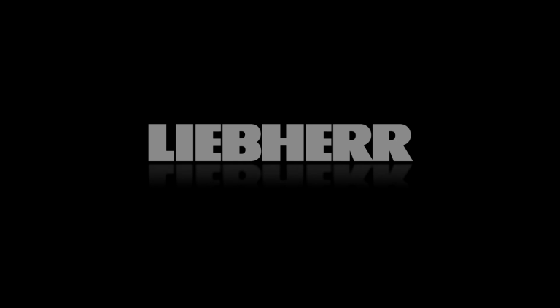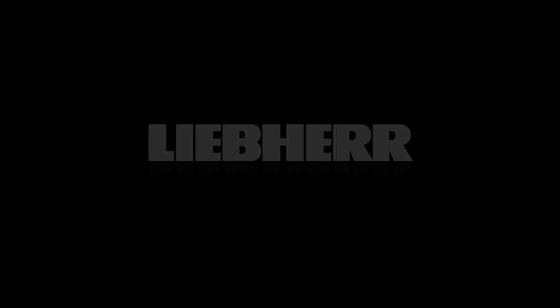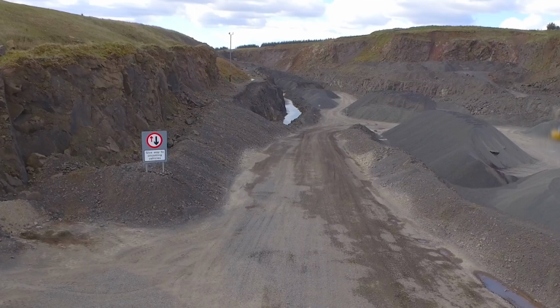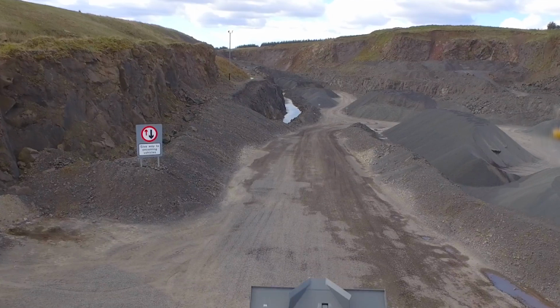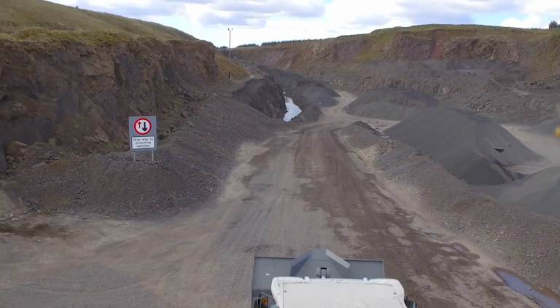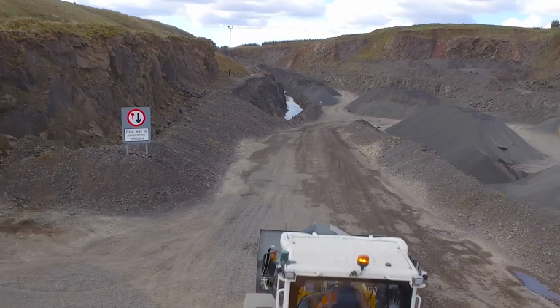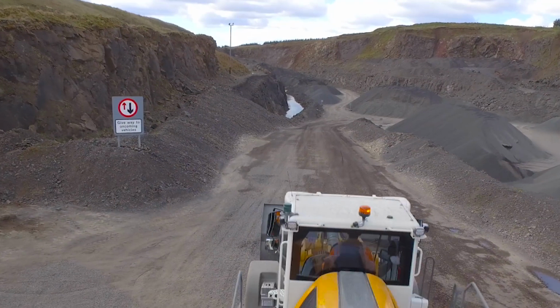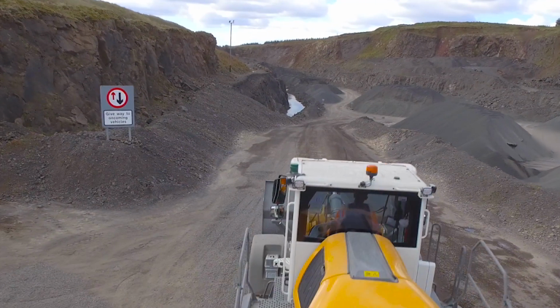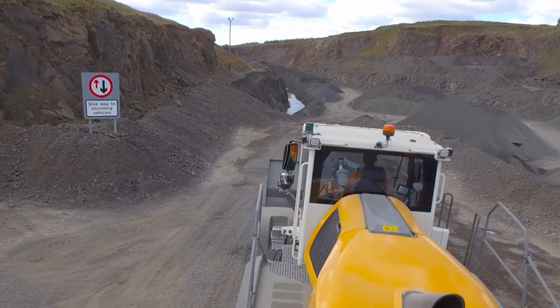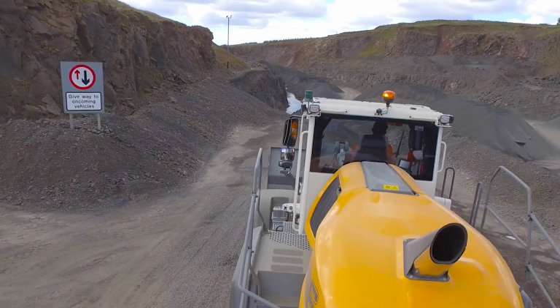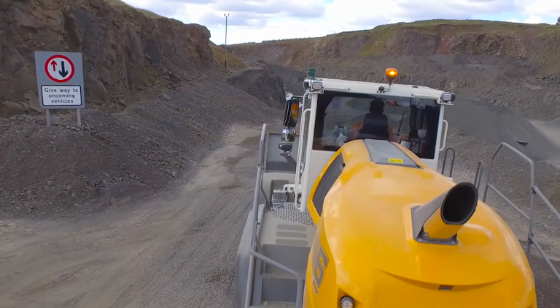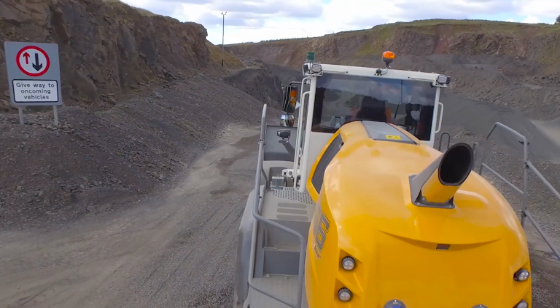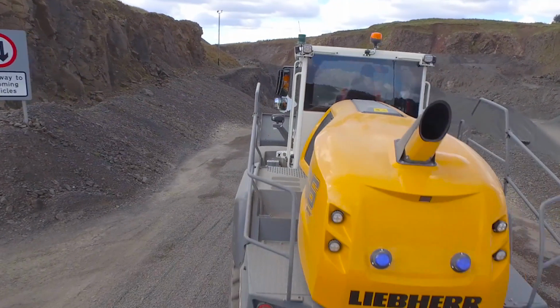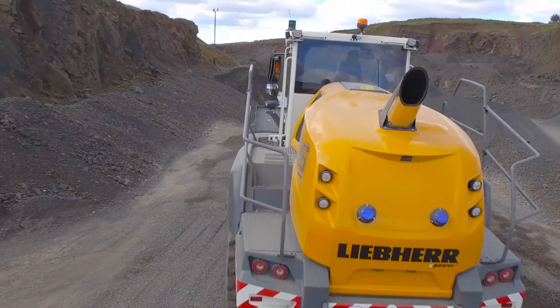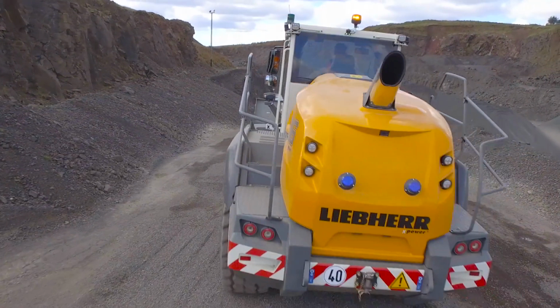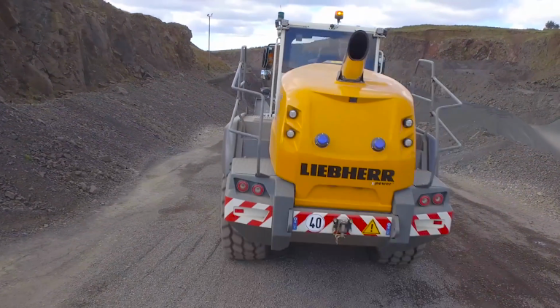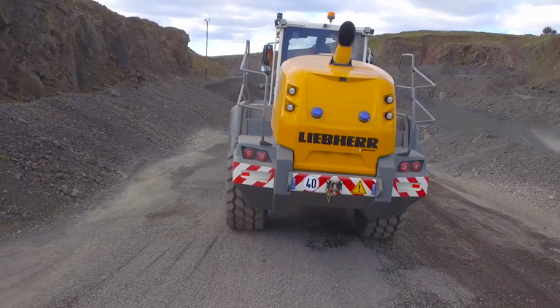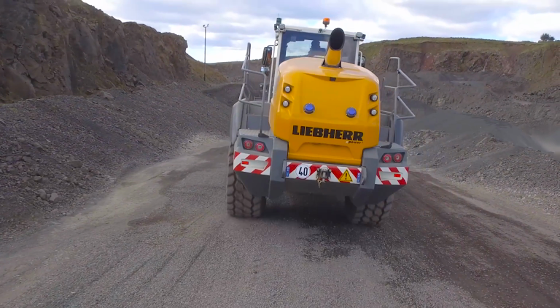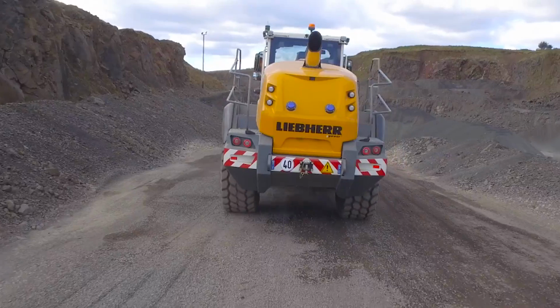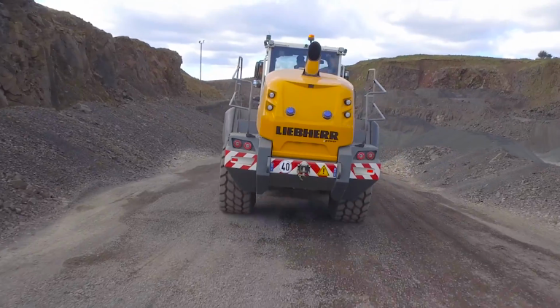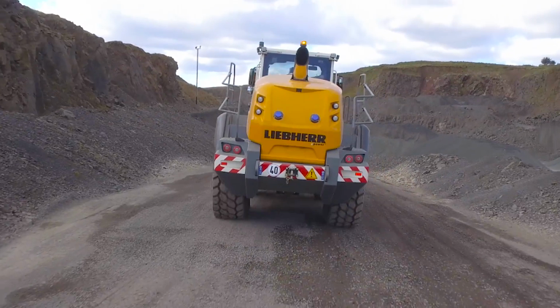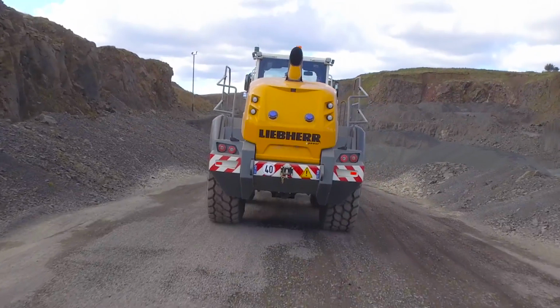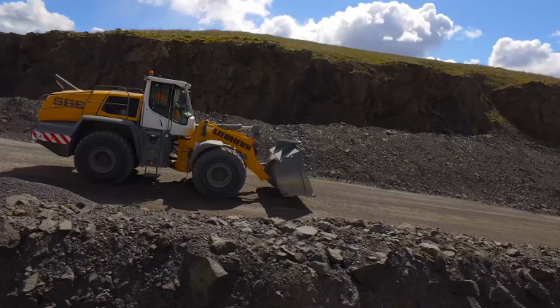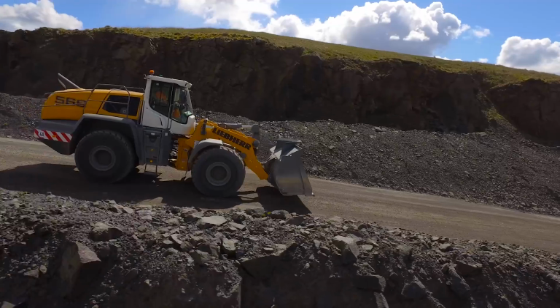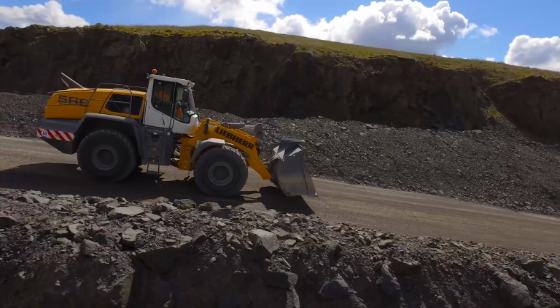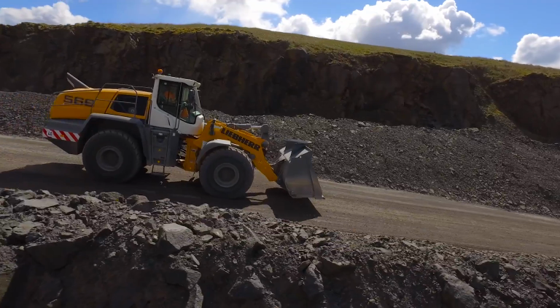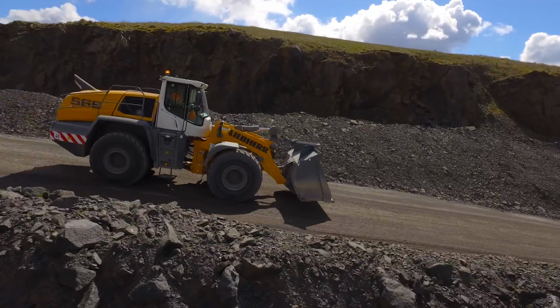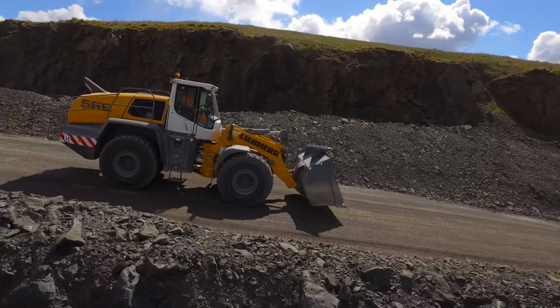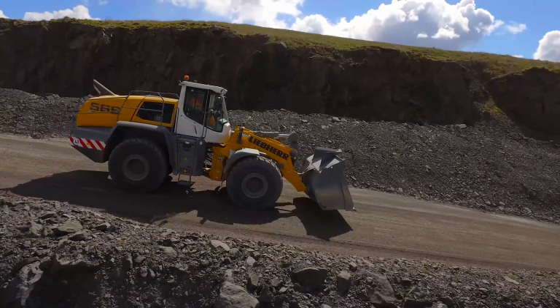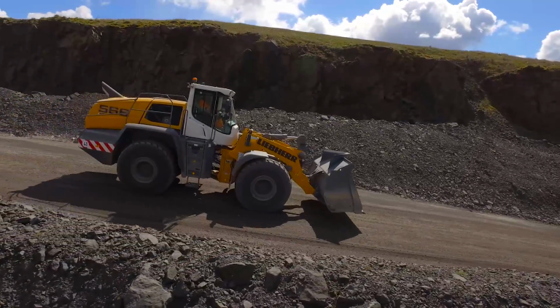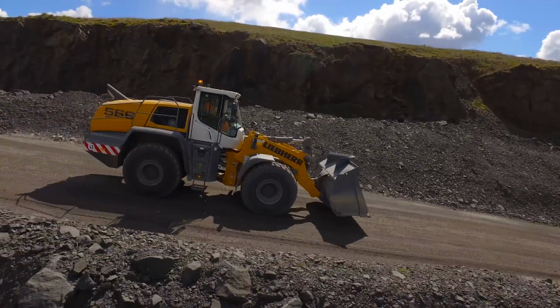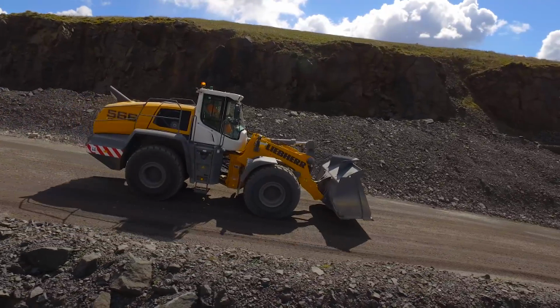The X-Power large wheel loader generation from Liebherr is an innovative machine concept that sets new standards in terms of fuel efficiency, performance, robust design and comfort.